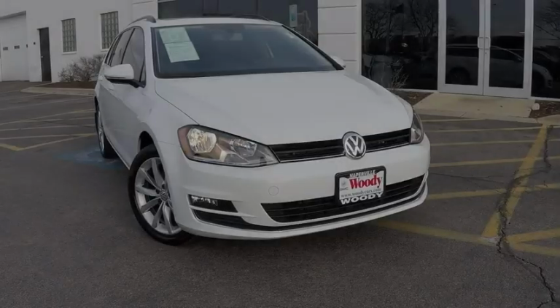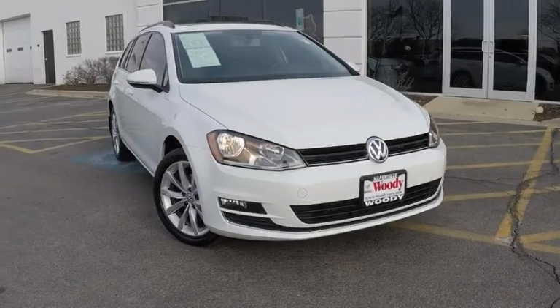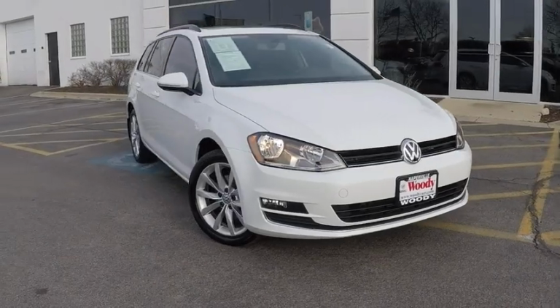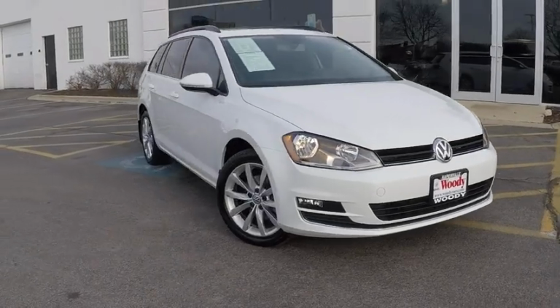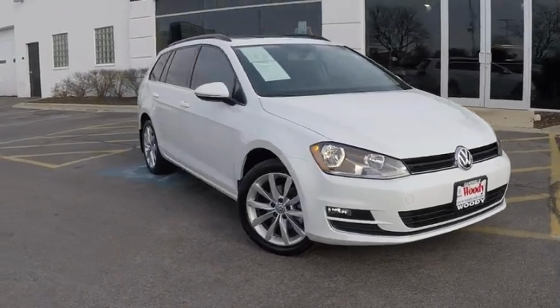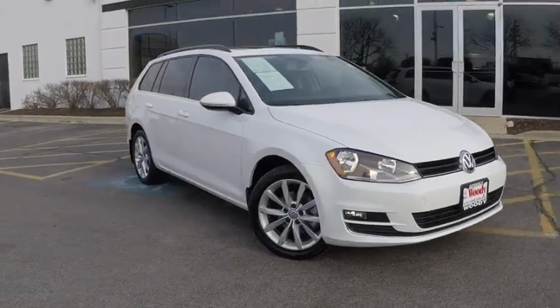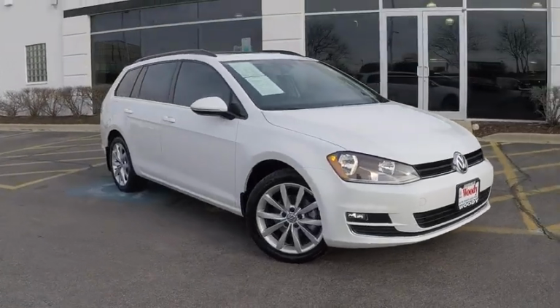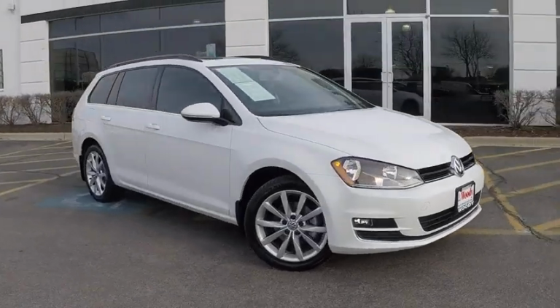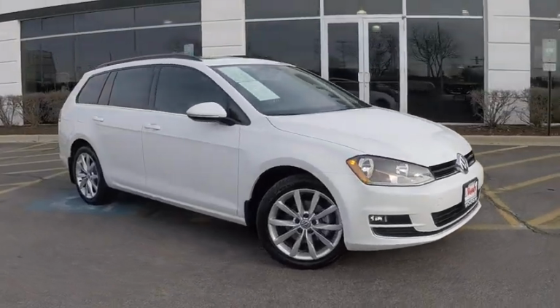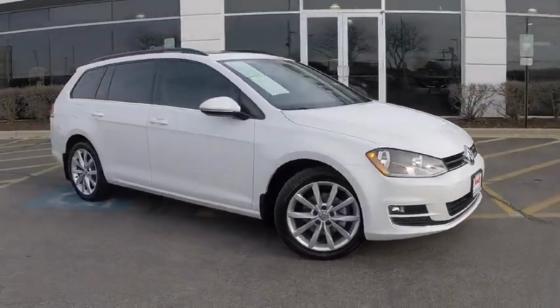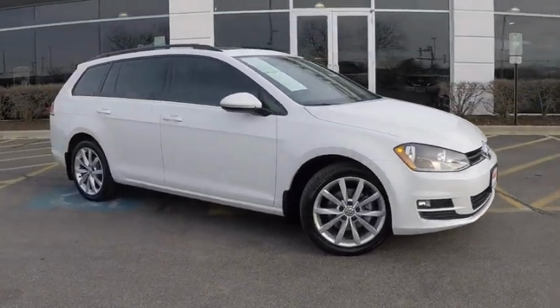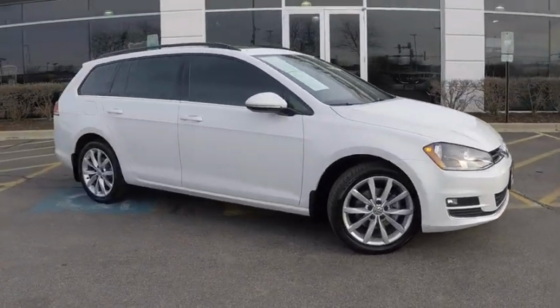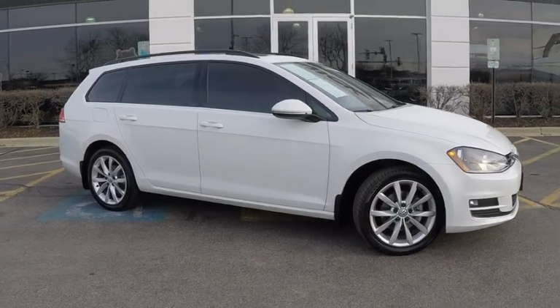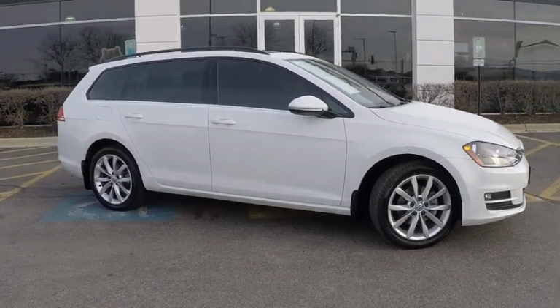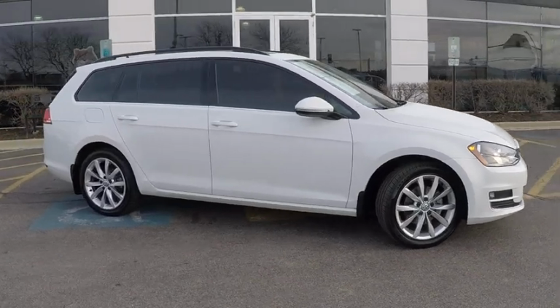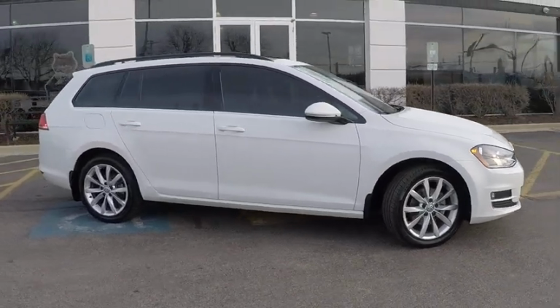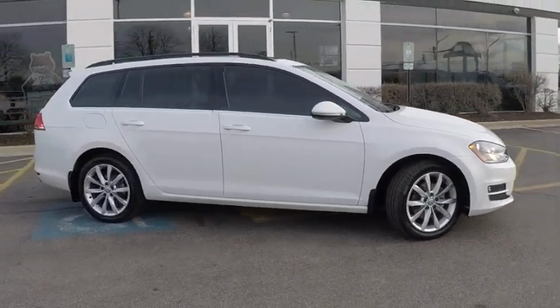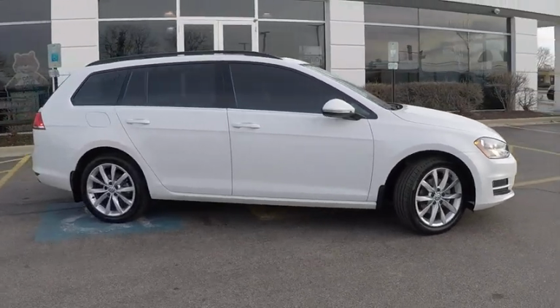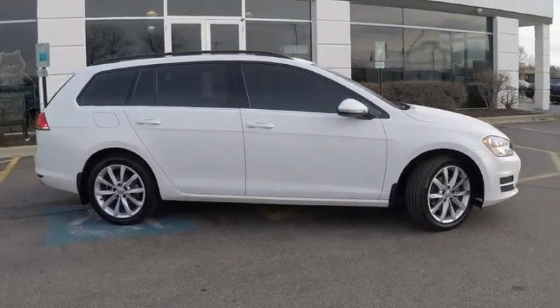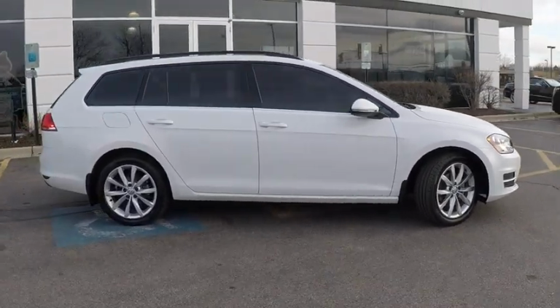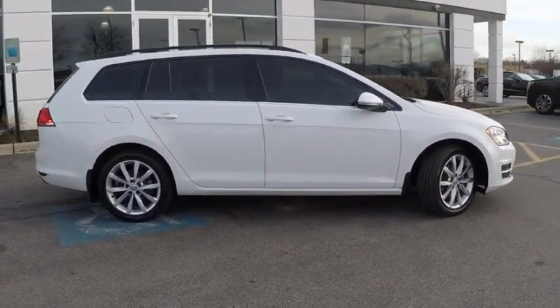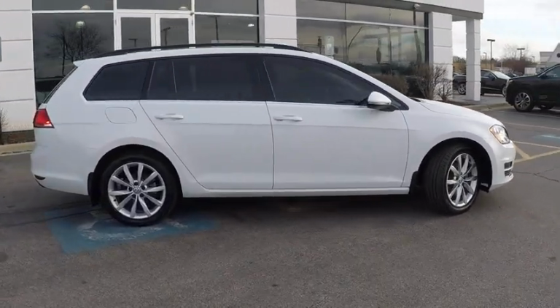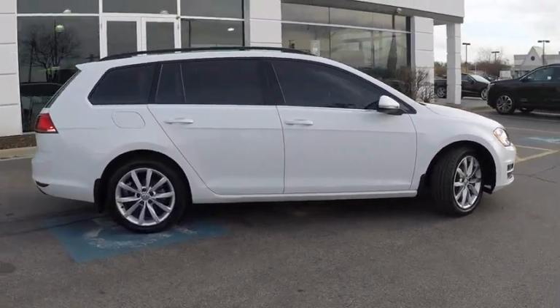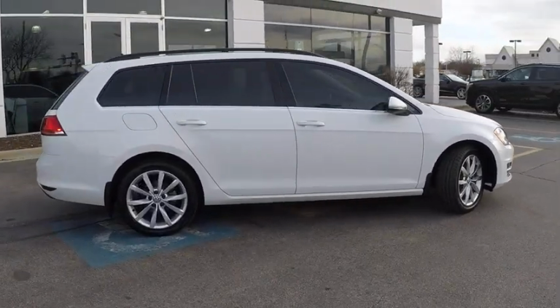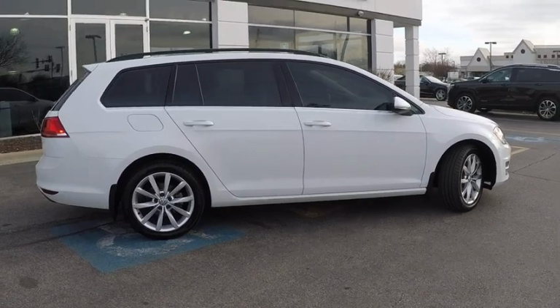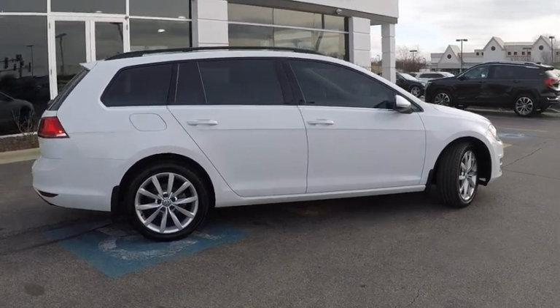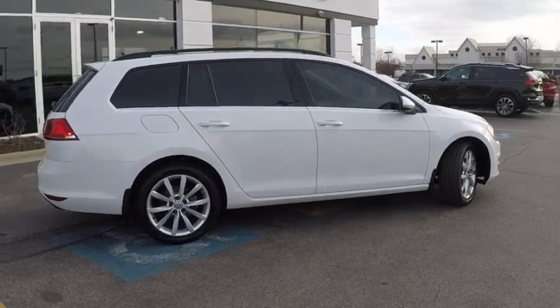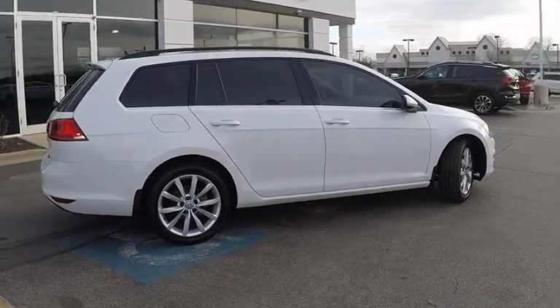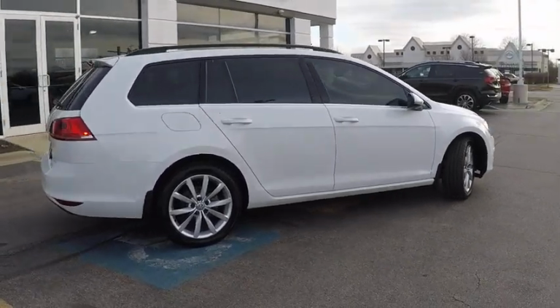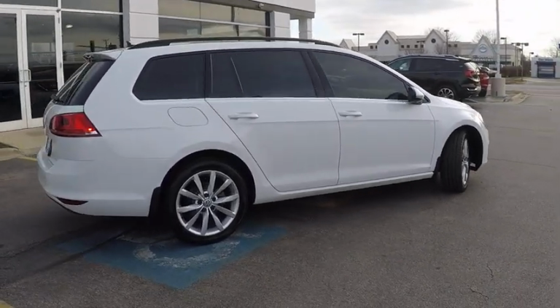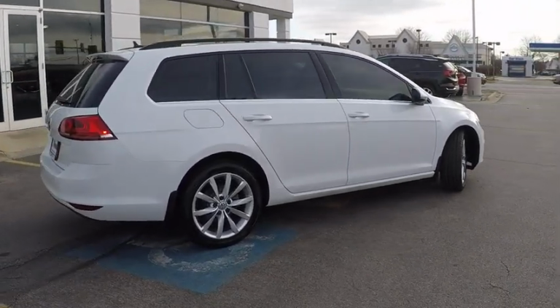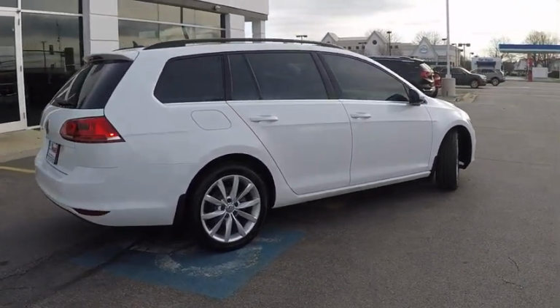The 2016 Golf. It's the original fun-to-drive hatchback. Drive one today — priced below $25,000. This vehicle has less than 20,000 miles. Here are some of this vehicle's great options.